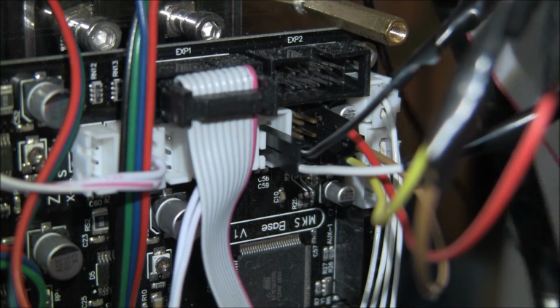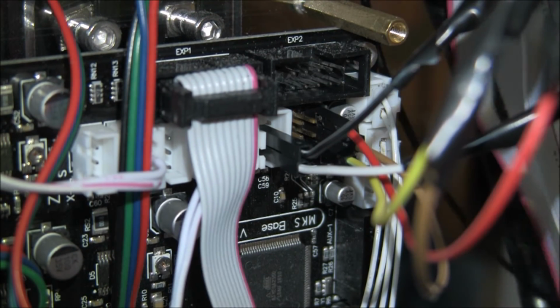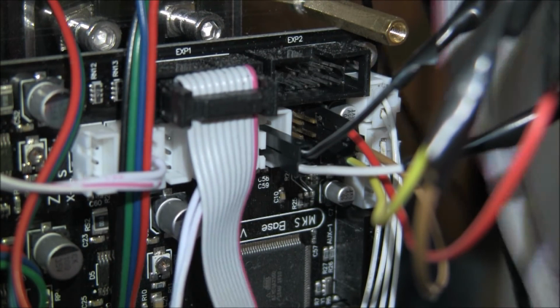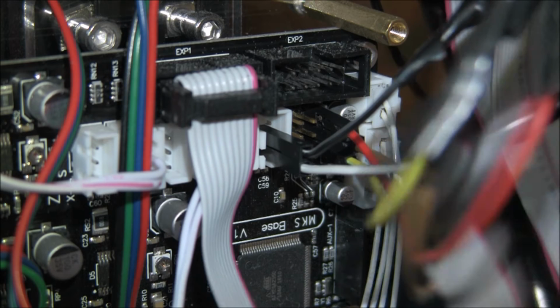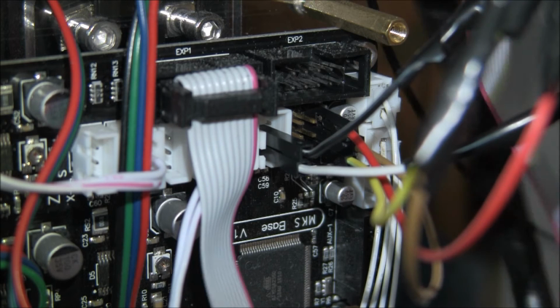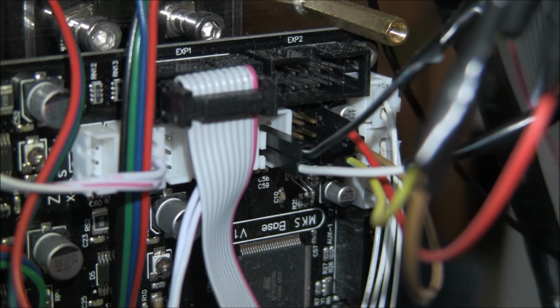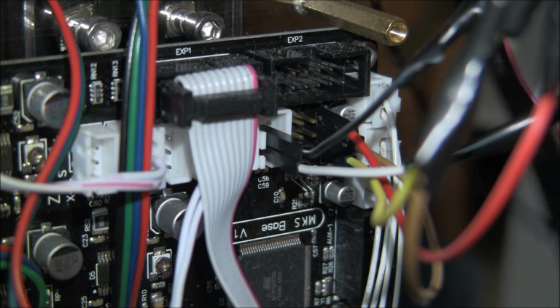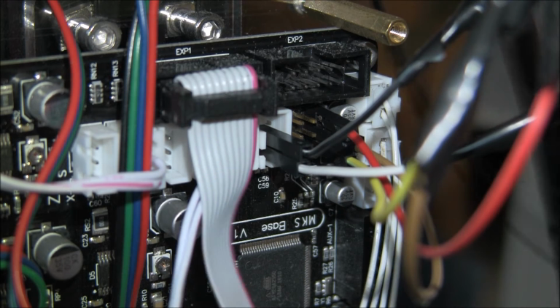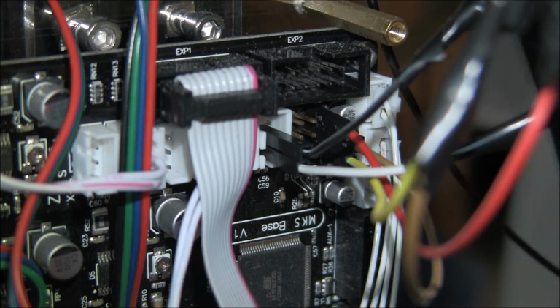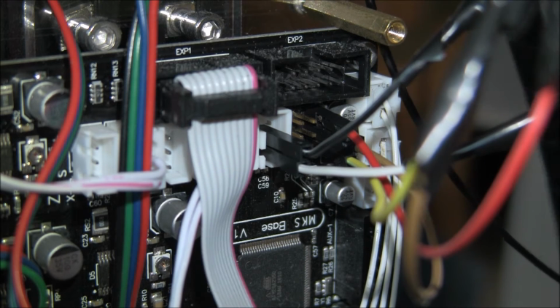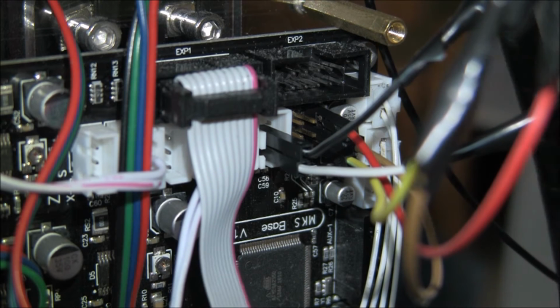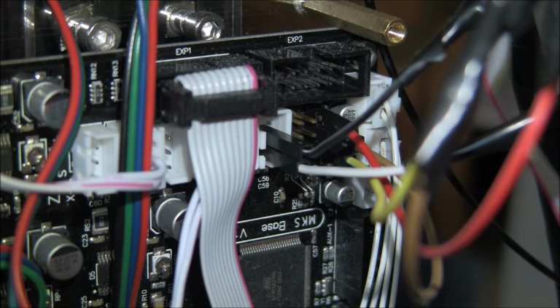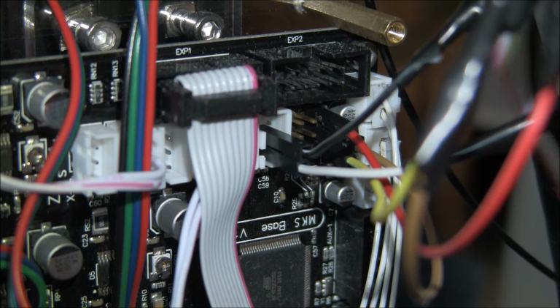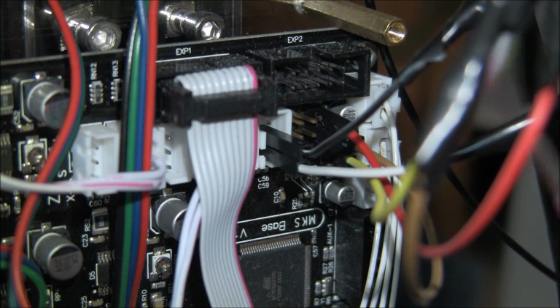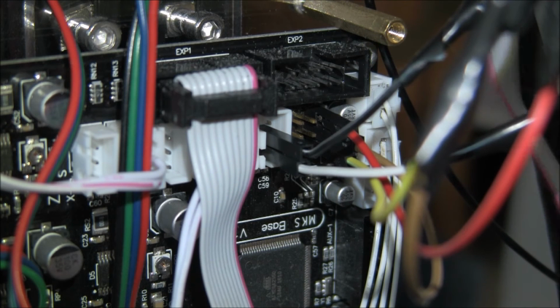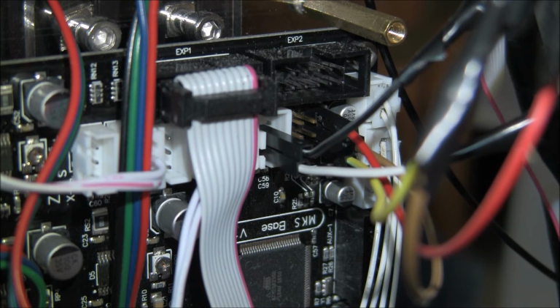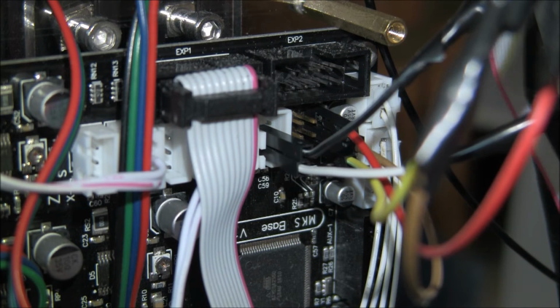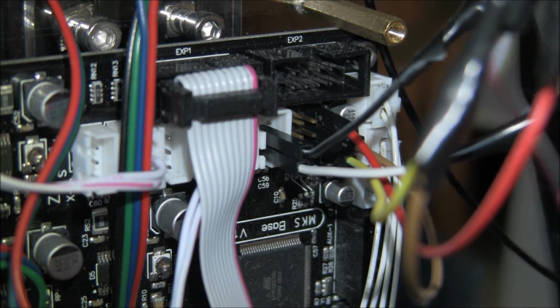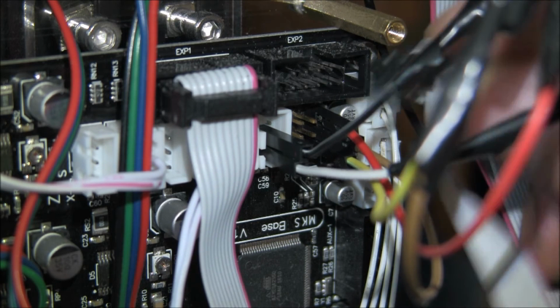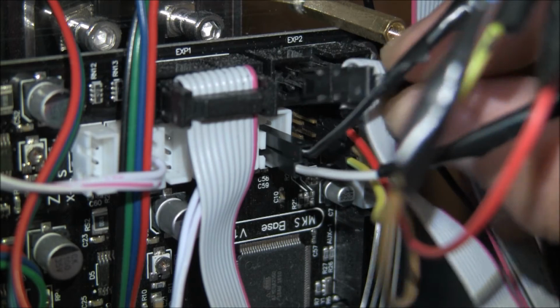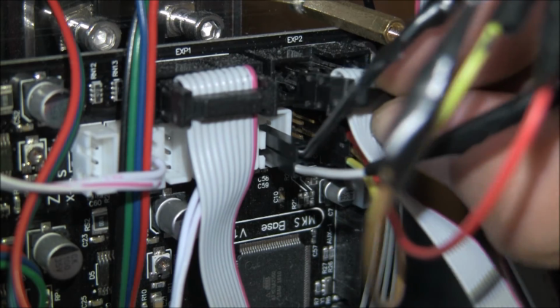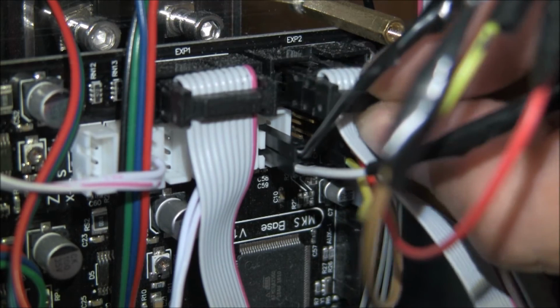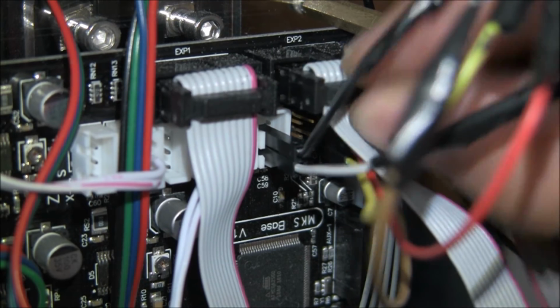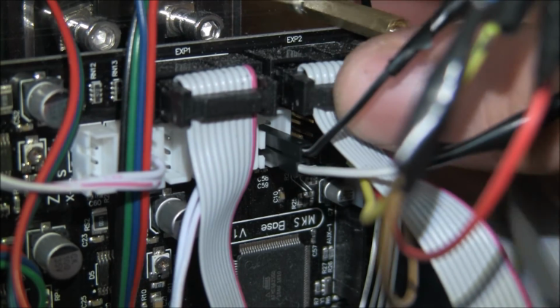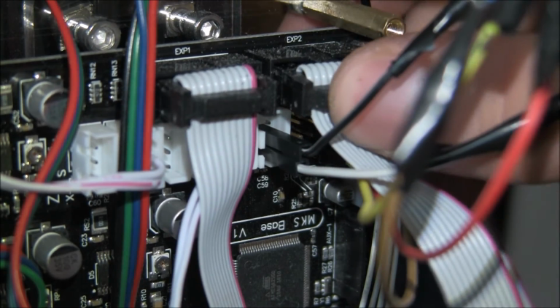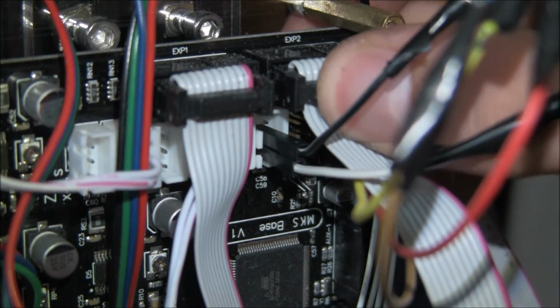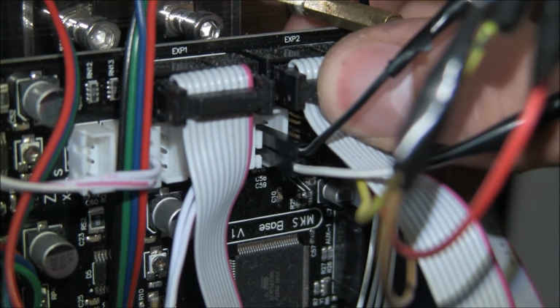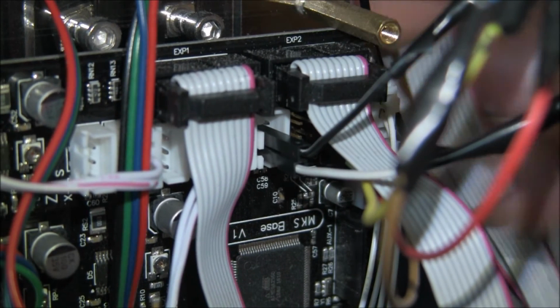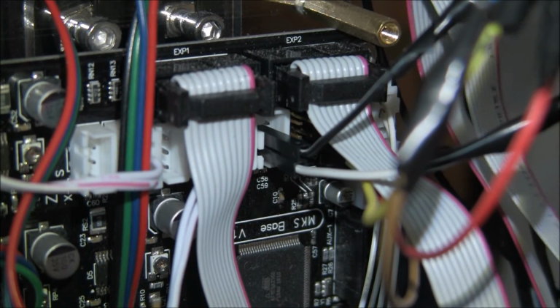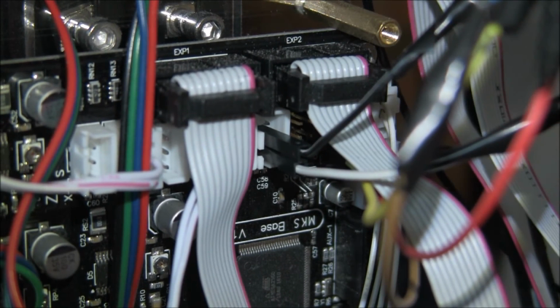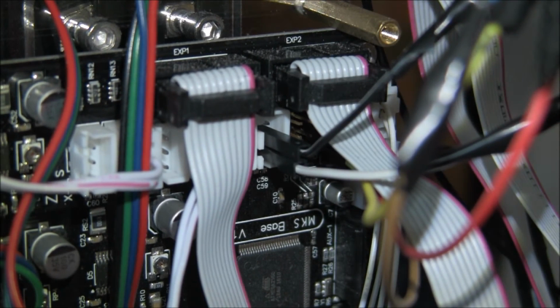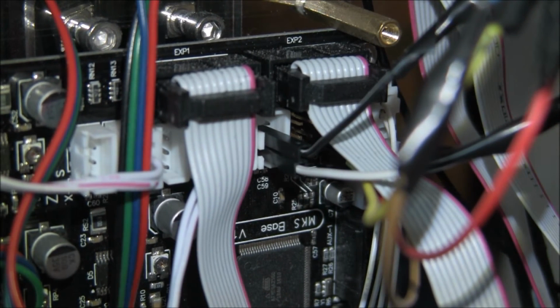And that's pretty much it — wiring done. Plug in your display and you're ready to test your BL Touch. Let's see if it works.